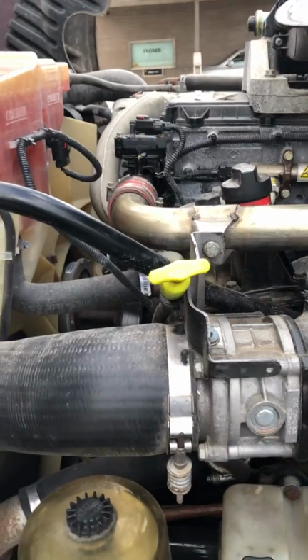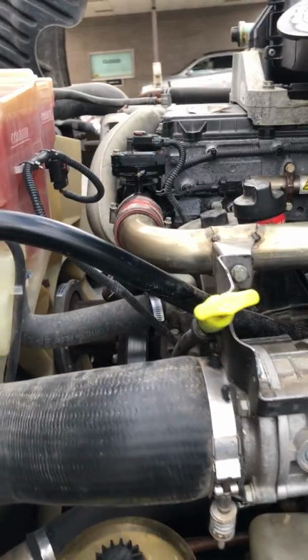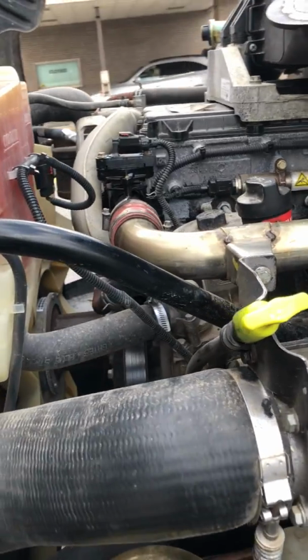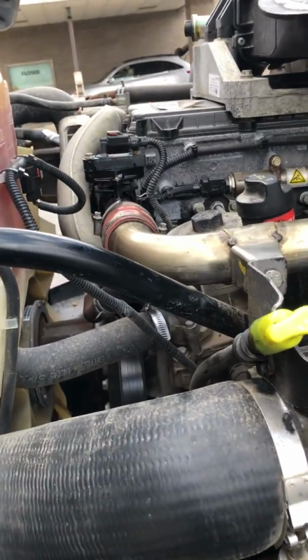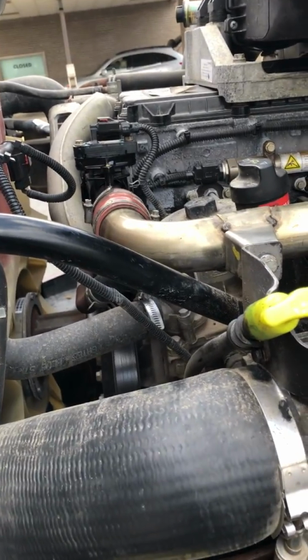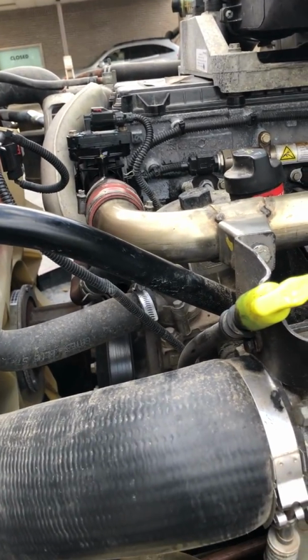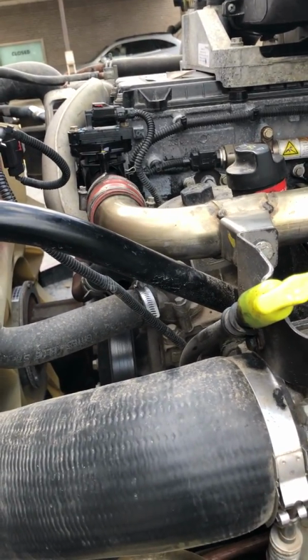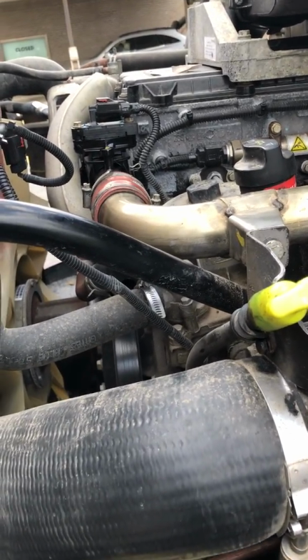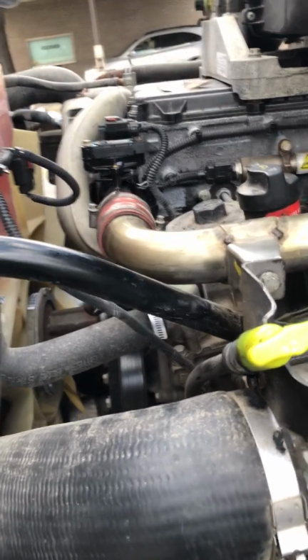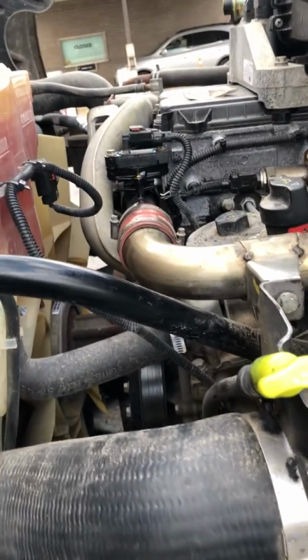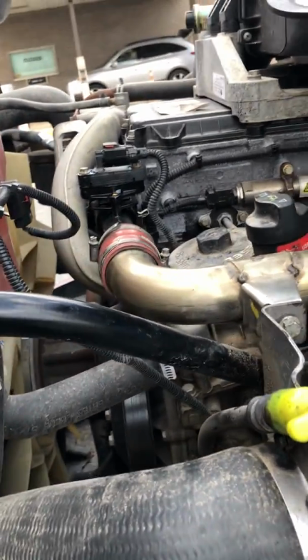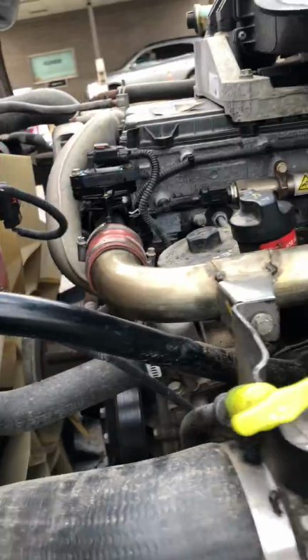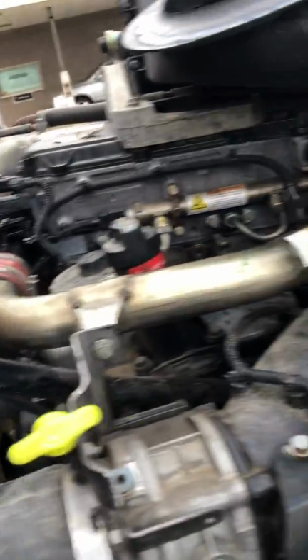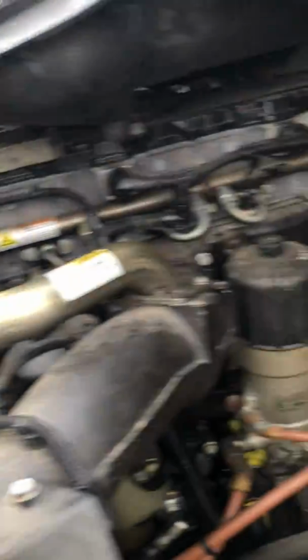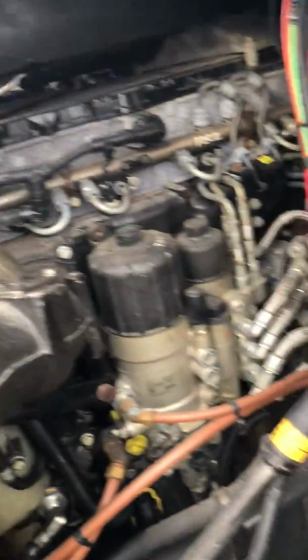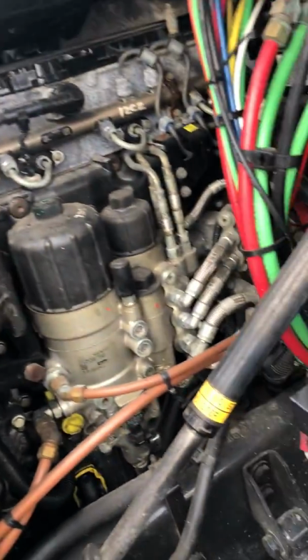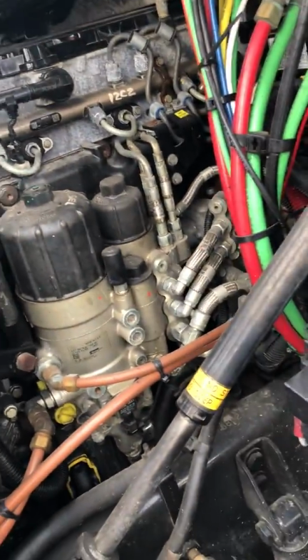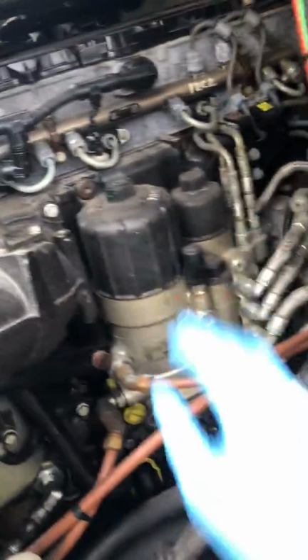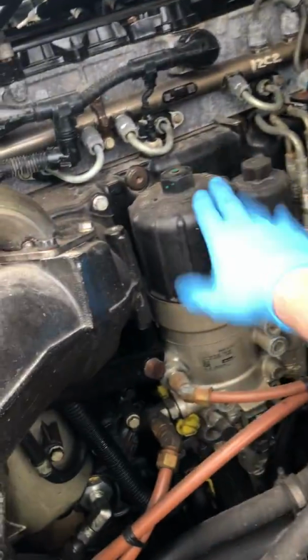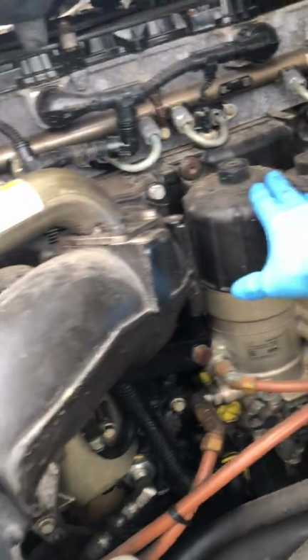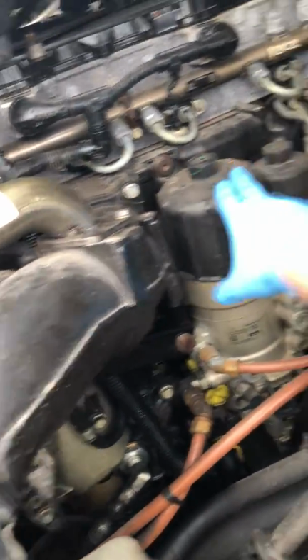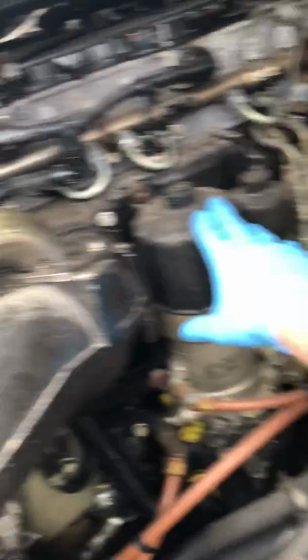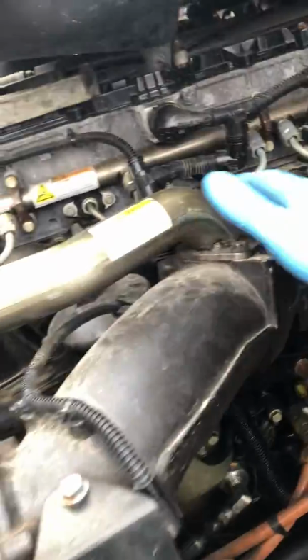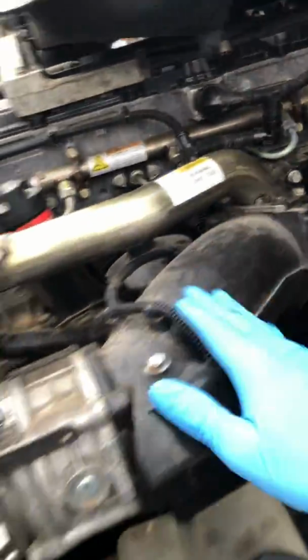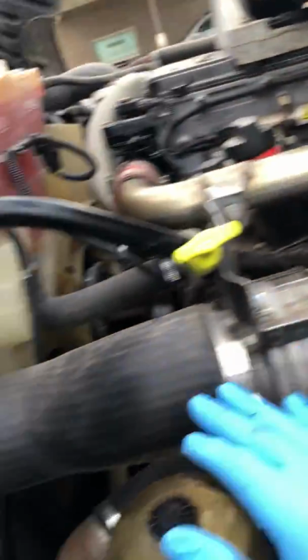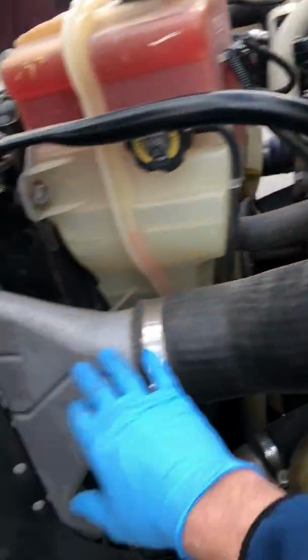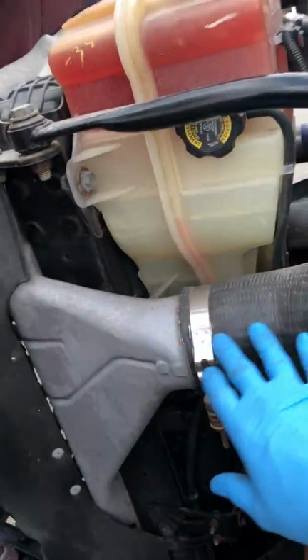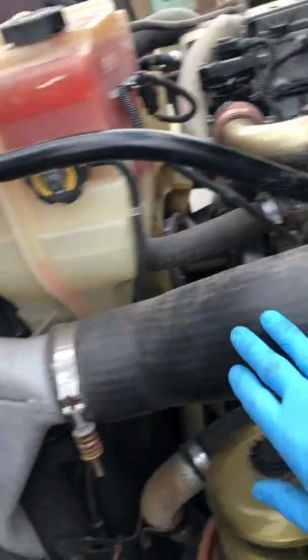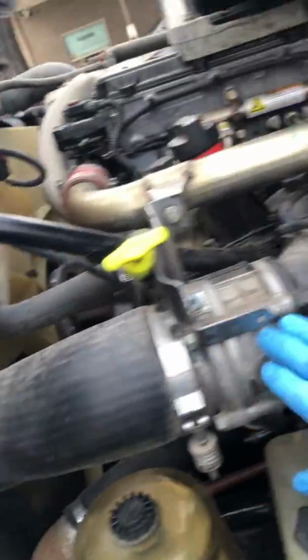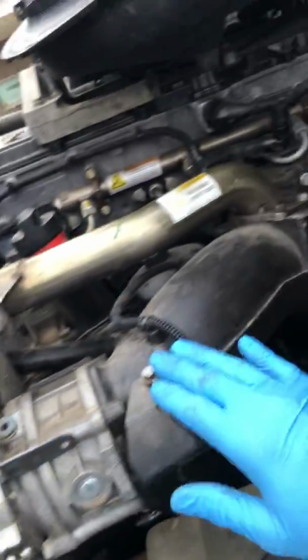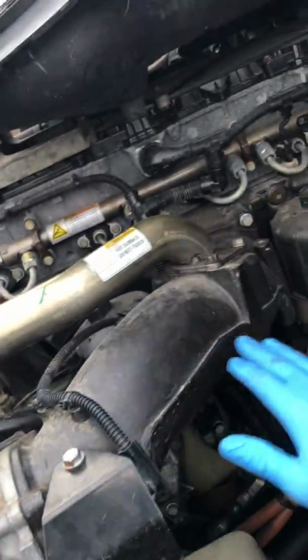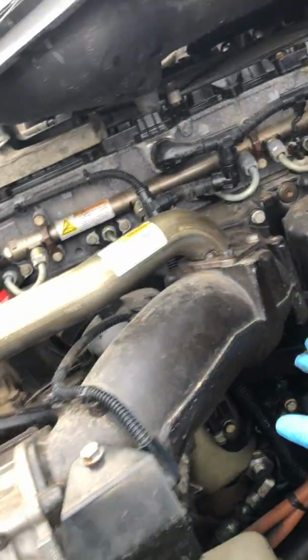Where are you going to find this sensor that fixes this problem? This is the driver's side of the motor. It probably looks familiar to you. You've got your fuel system, fuel filters right here. You've got your CAC coming in here, your intake going back here.